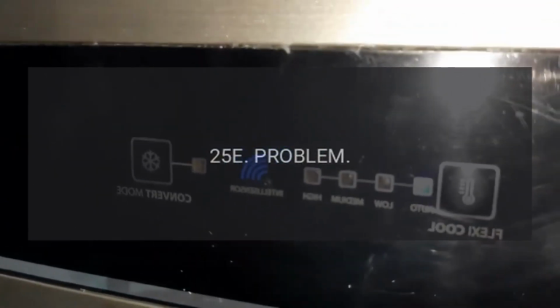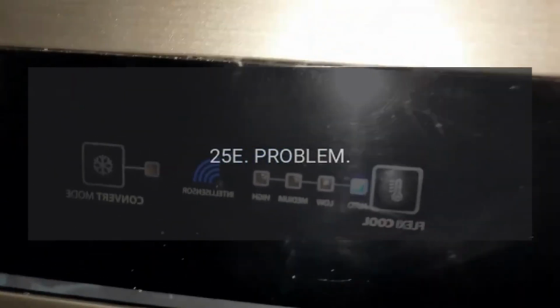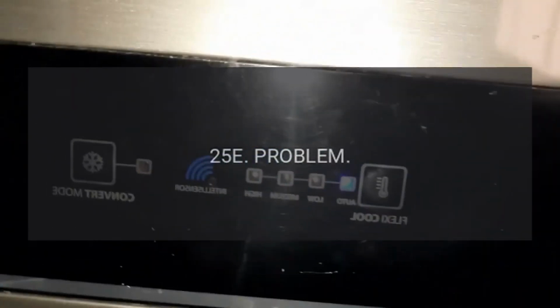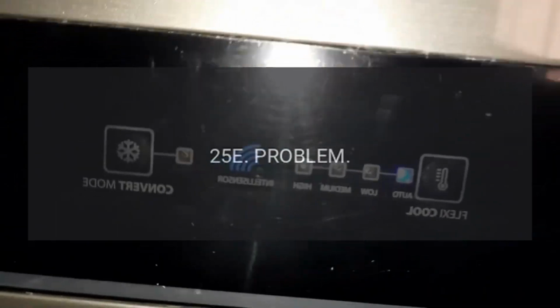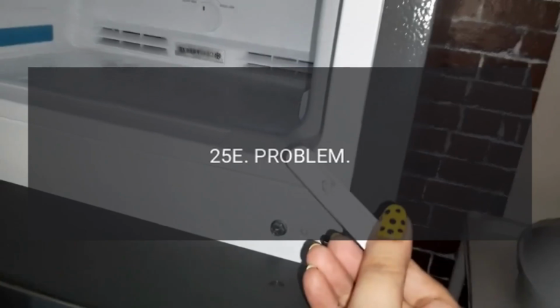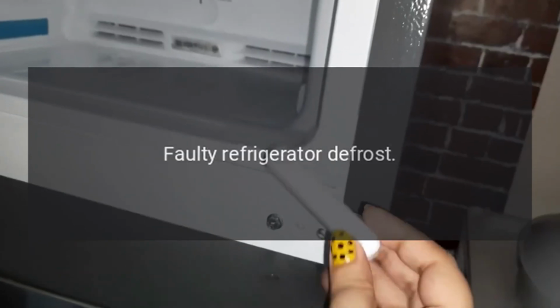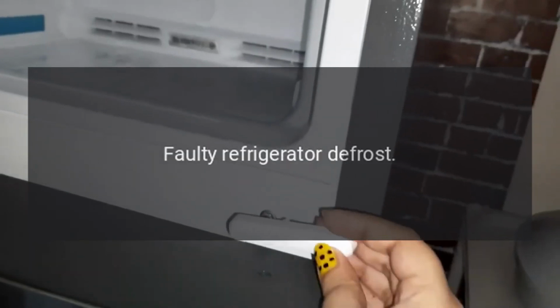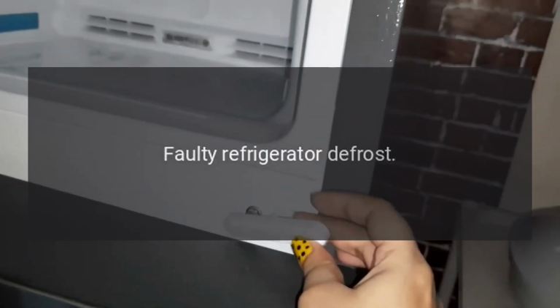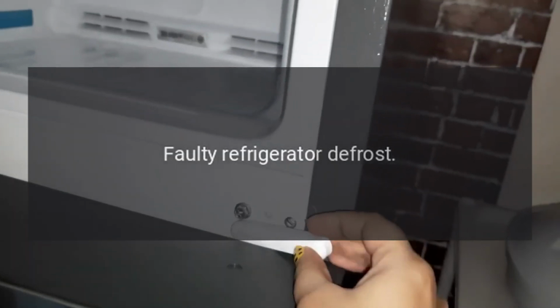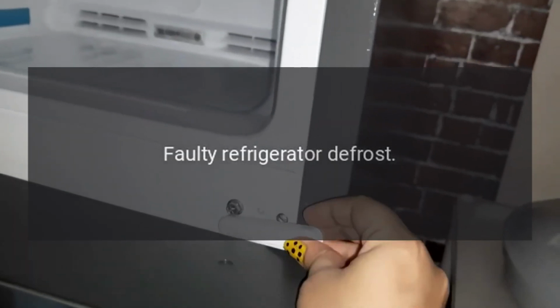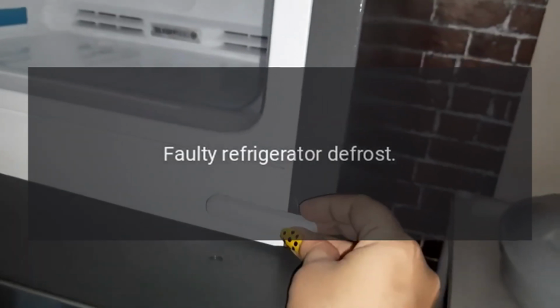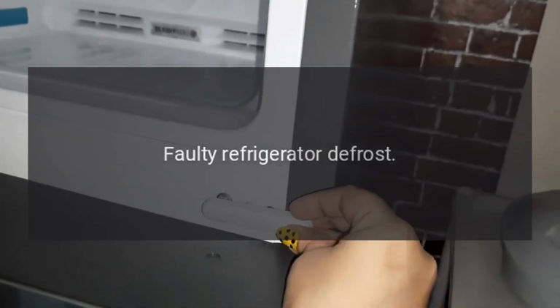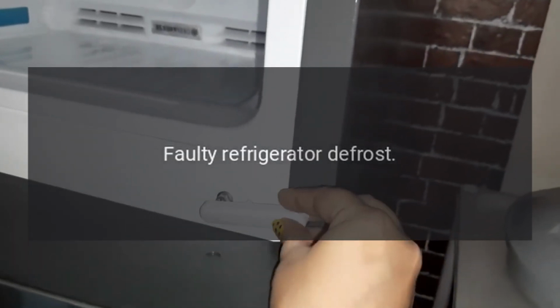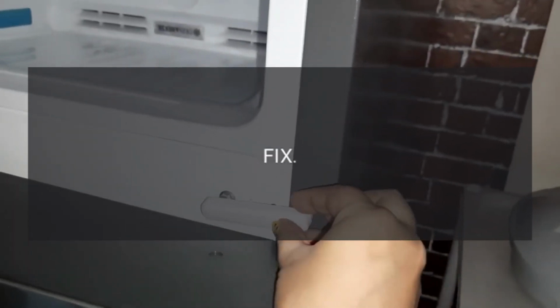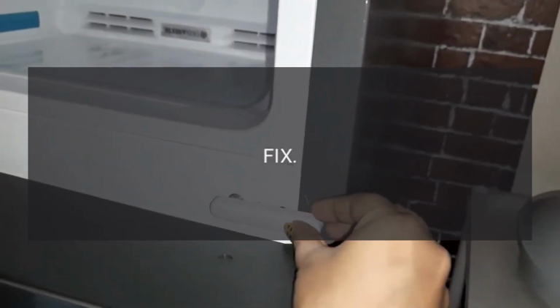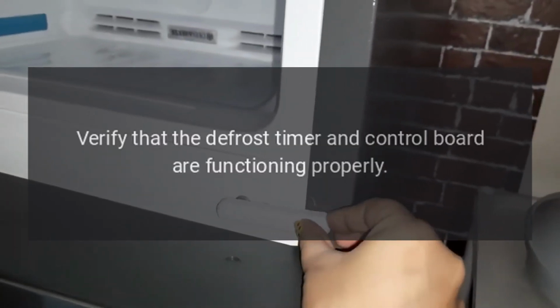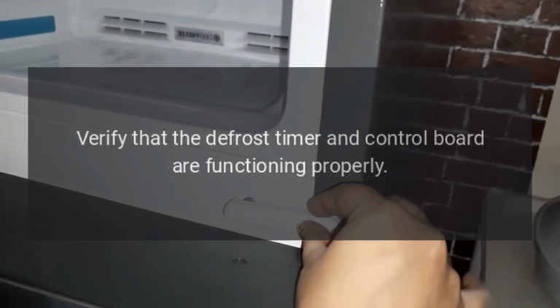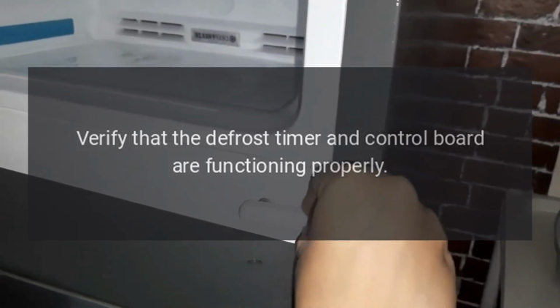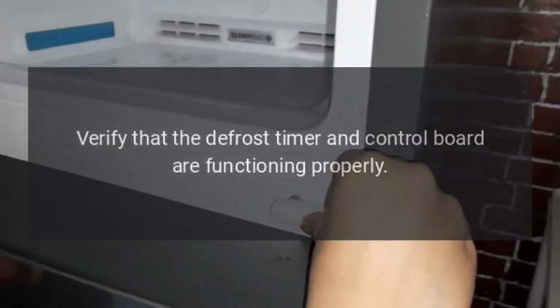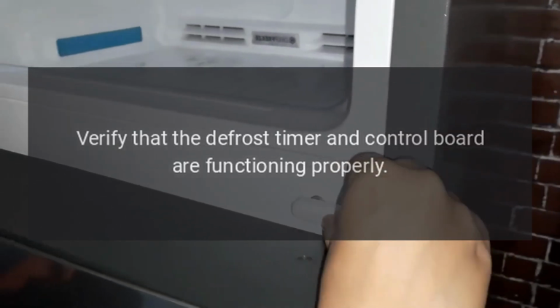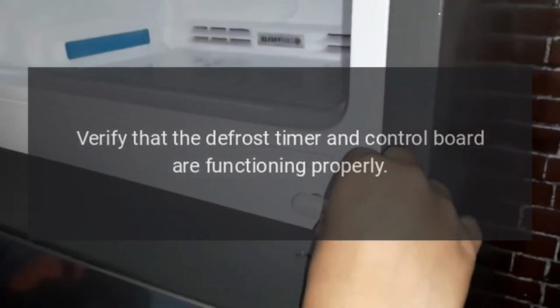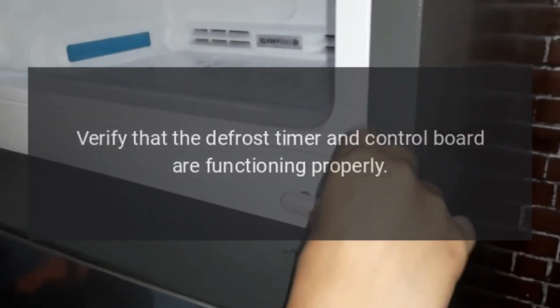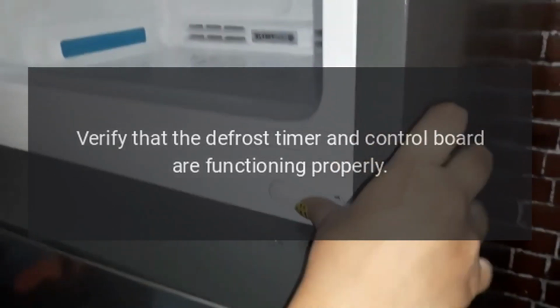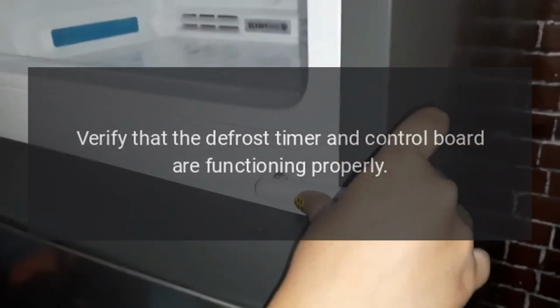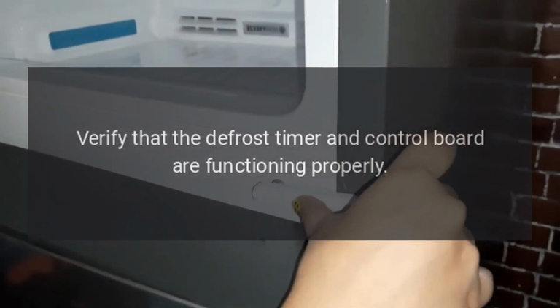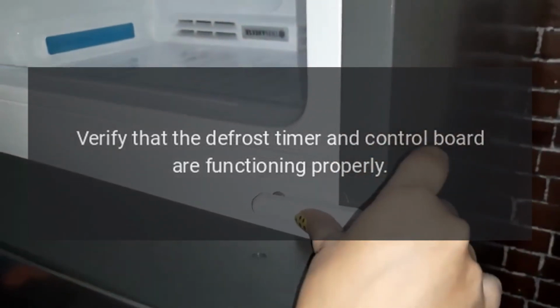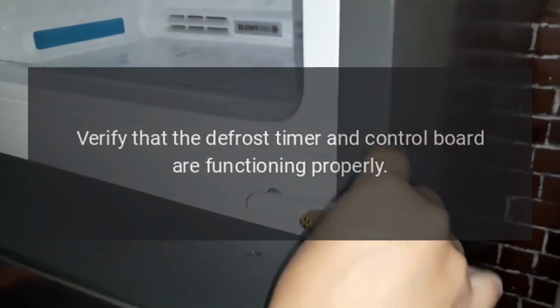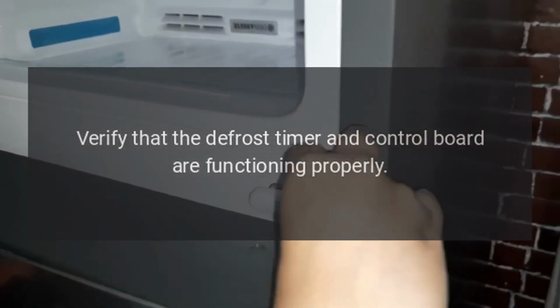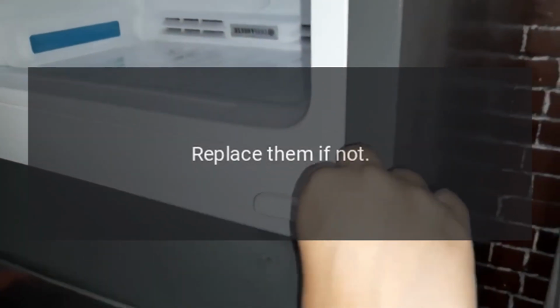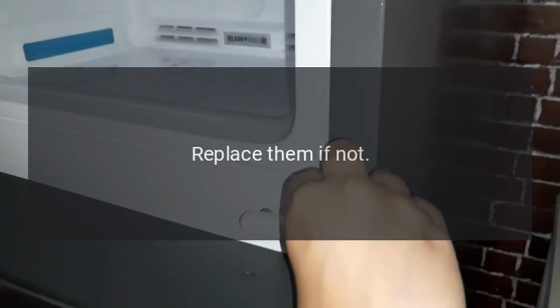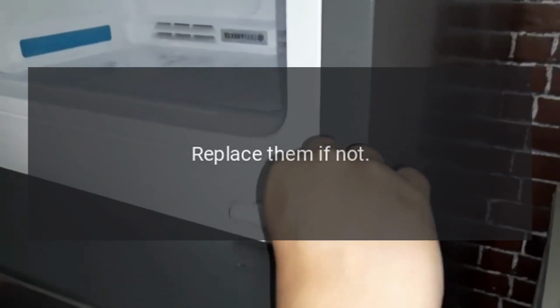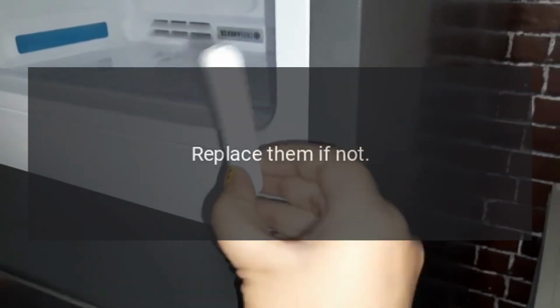Code 25E. Problem: Faulty refrigerator defrost. Fix: Verify that the defrost timer and control board are functioning properly. Replace them if not.